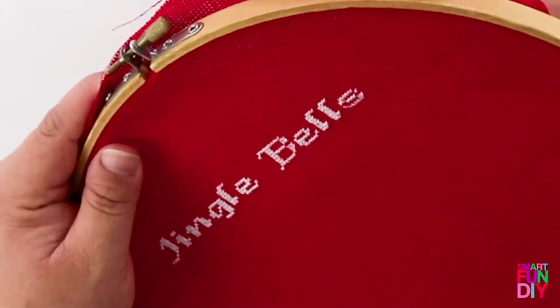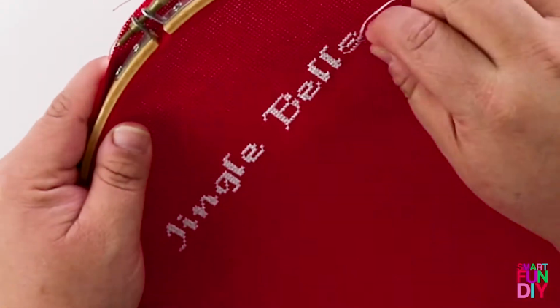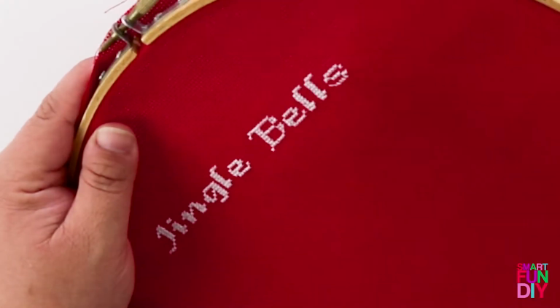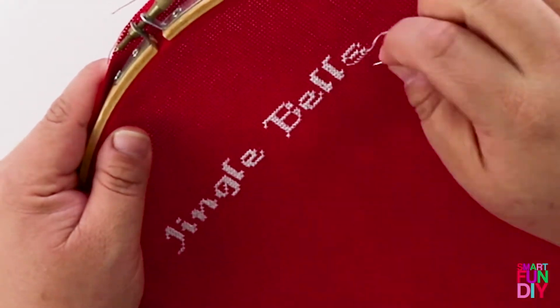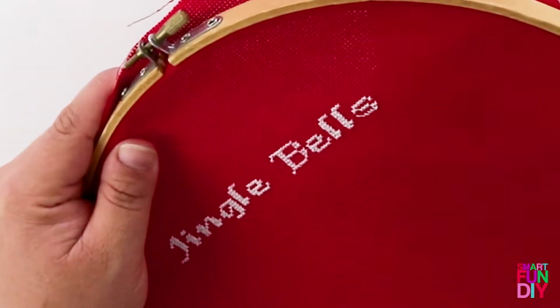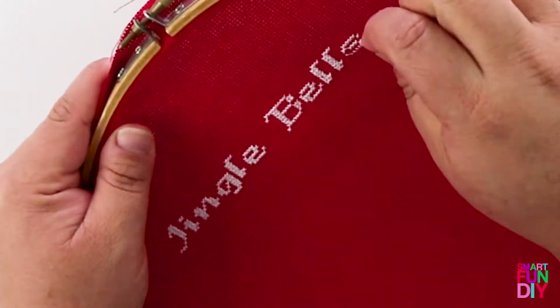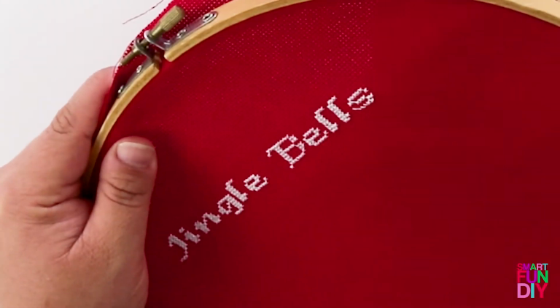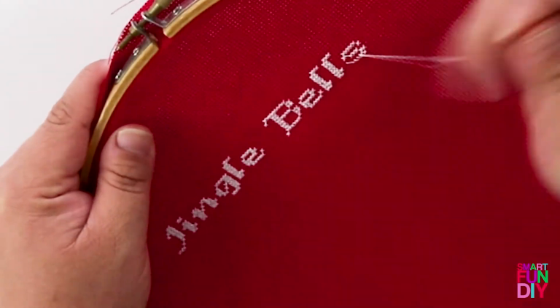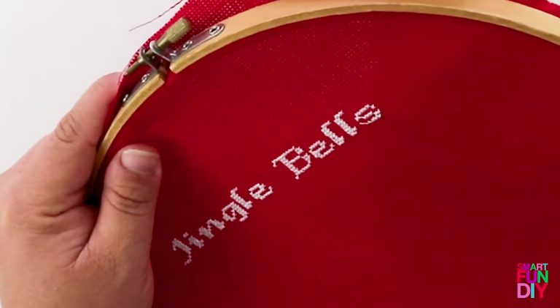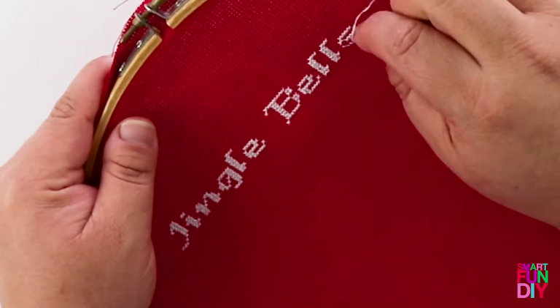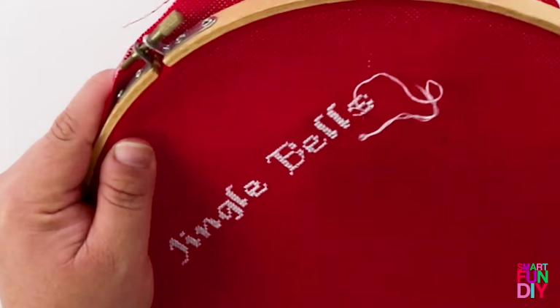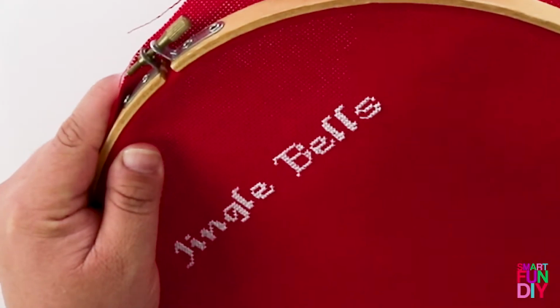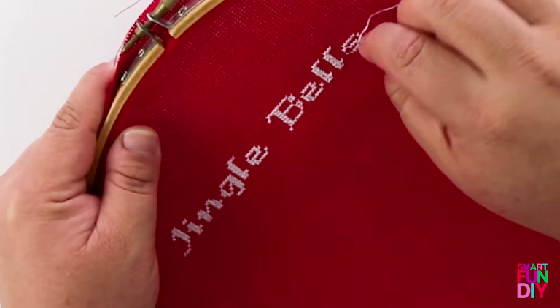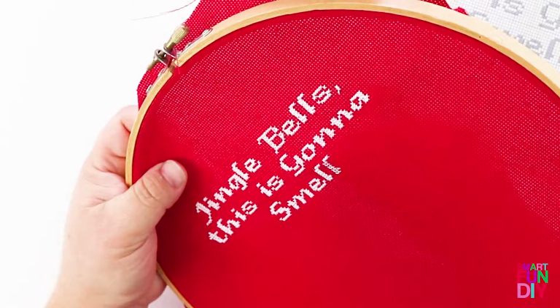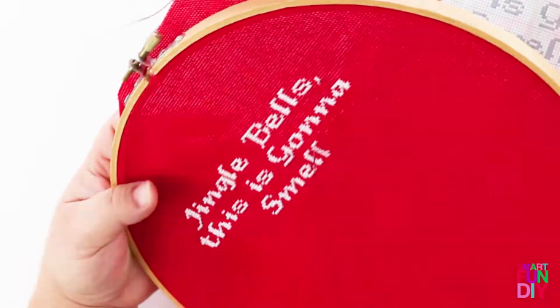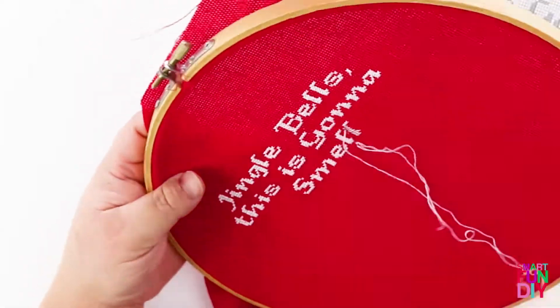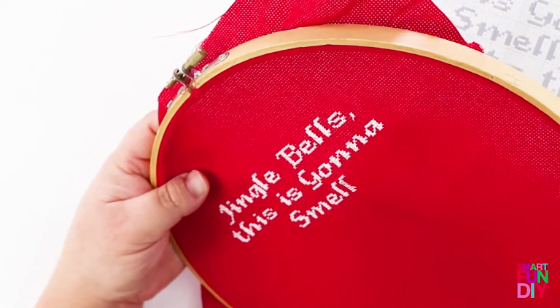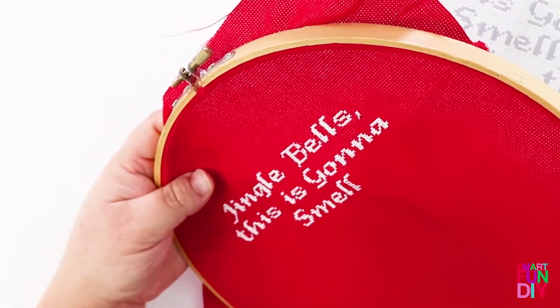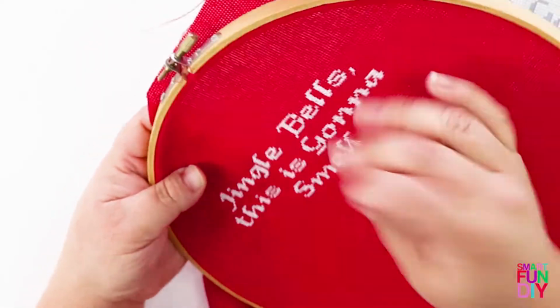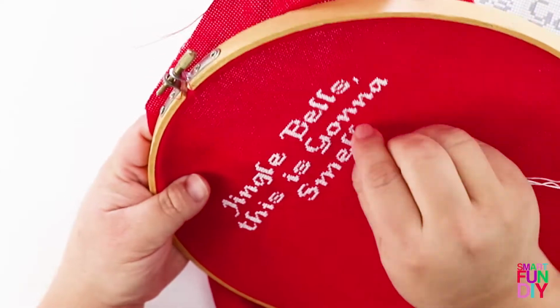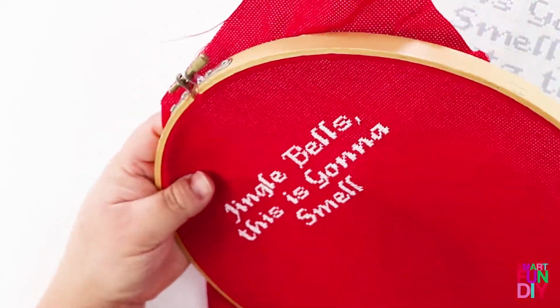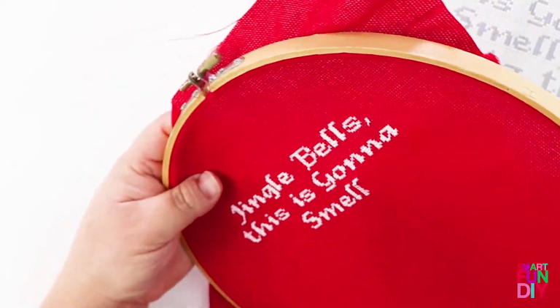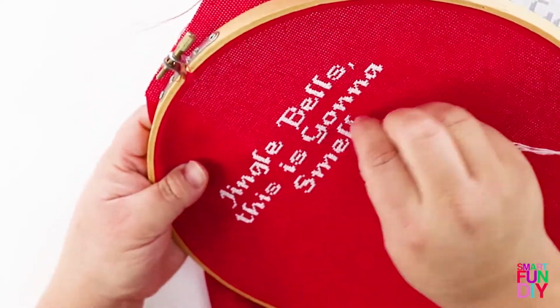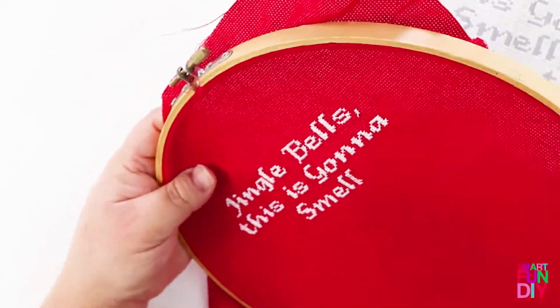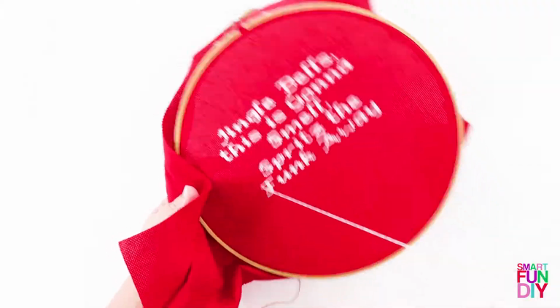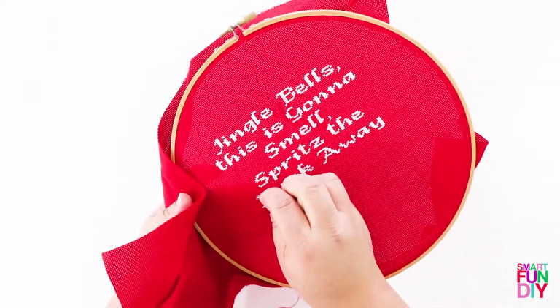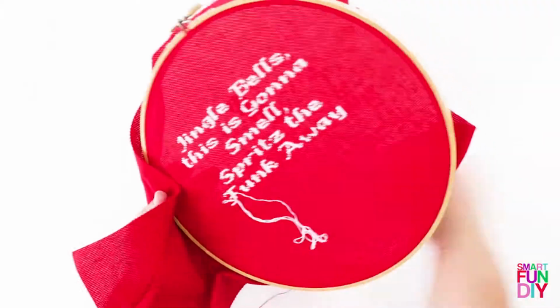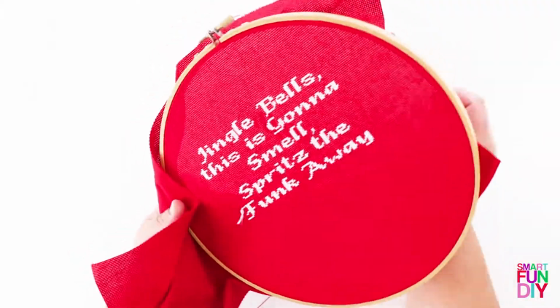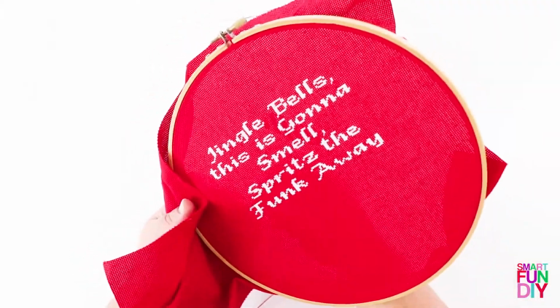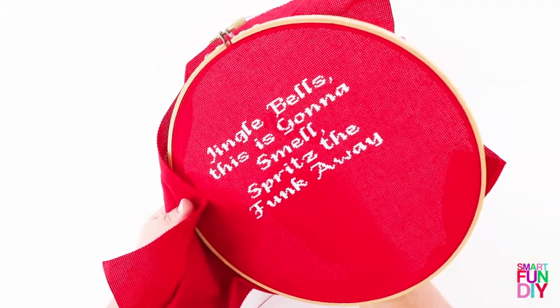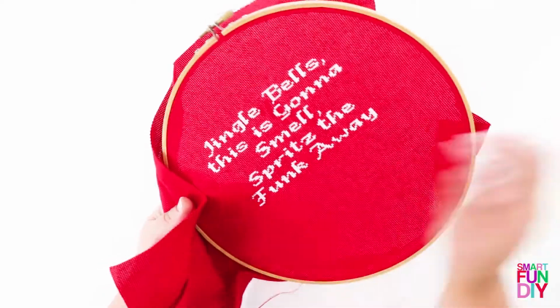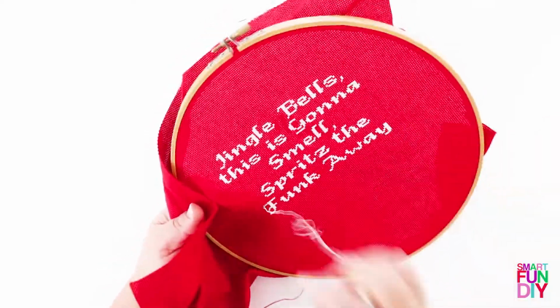Just follow the pattern and you're basically going to make X's. You'll put the Aida cloth, which is cross-stitch material, into the embroidery hoop and then follow the pattern. You're going to count how many X's you need to make in each direction.